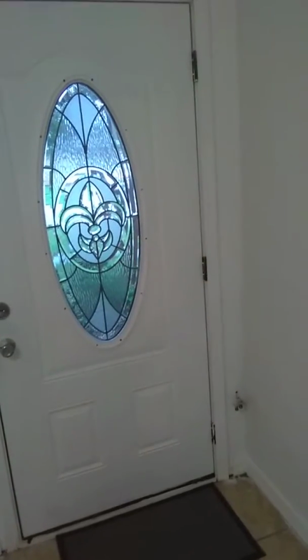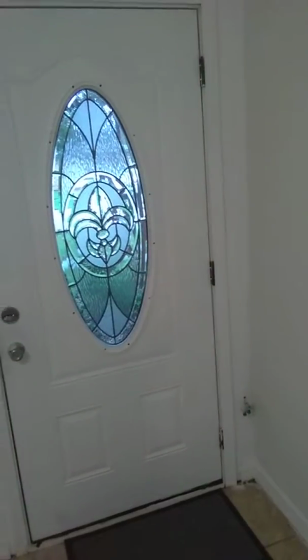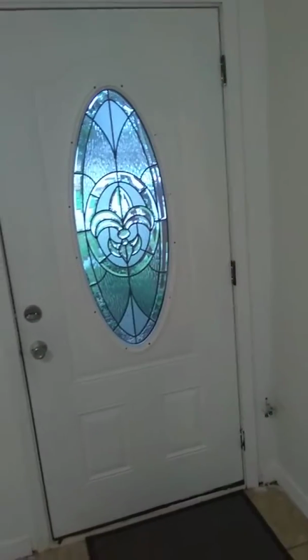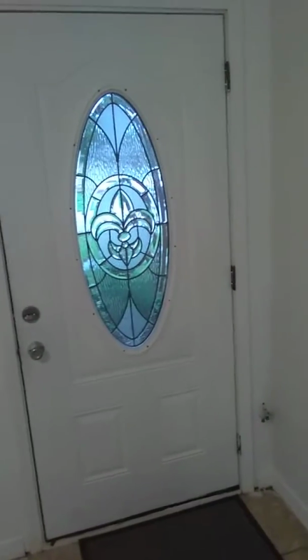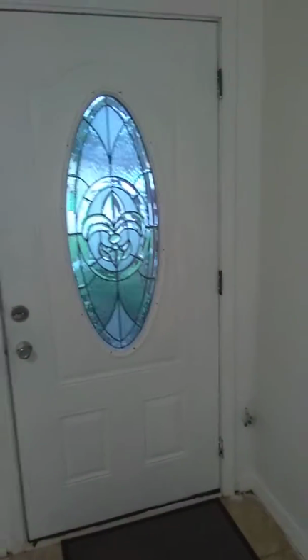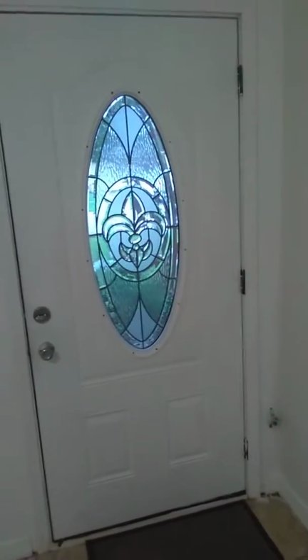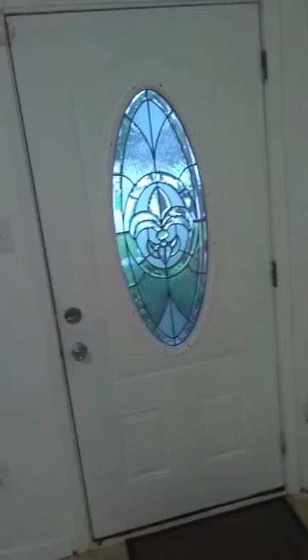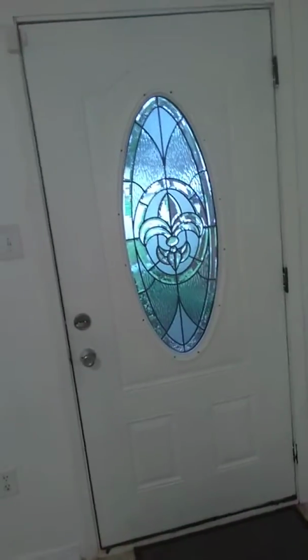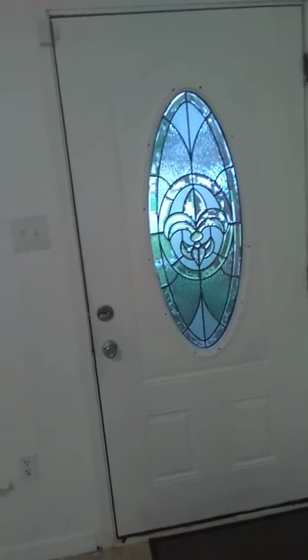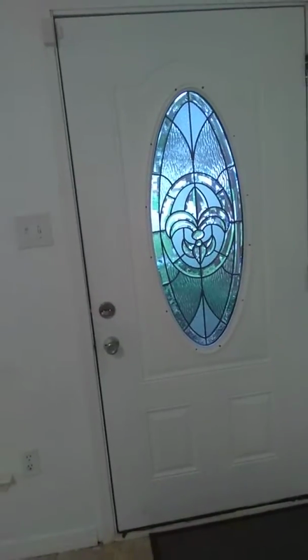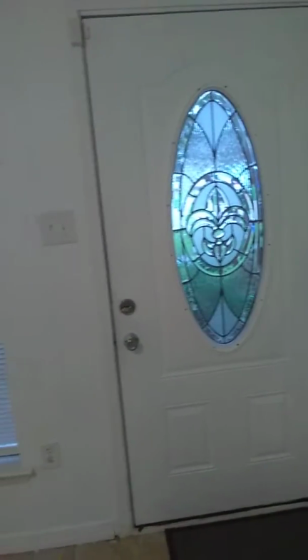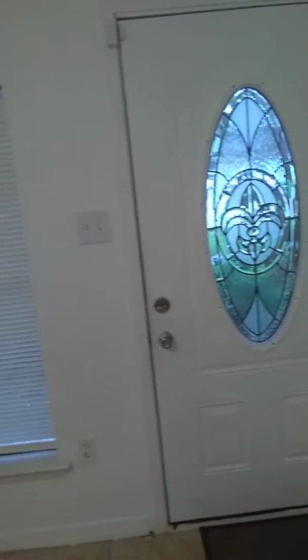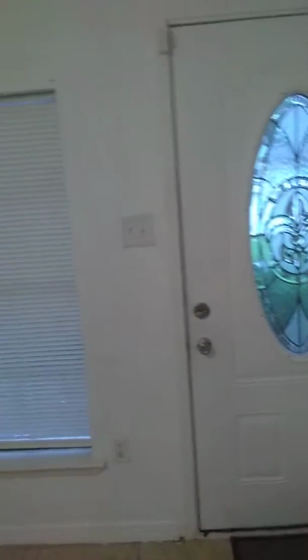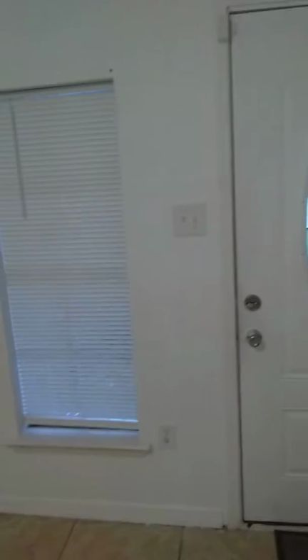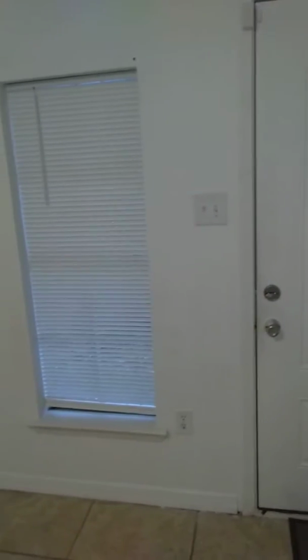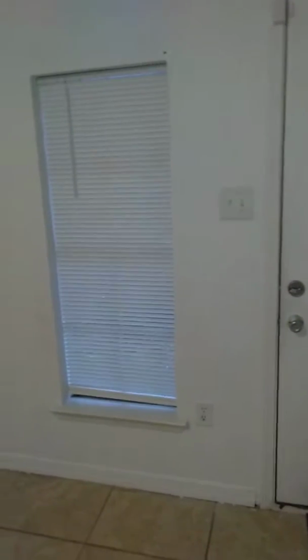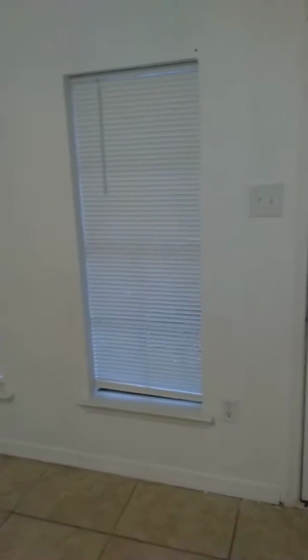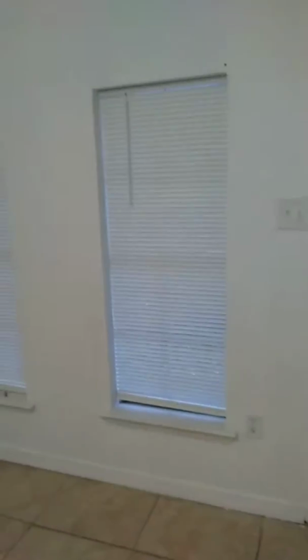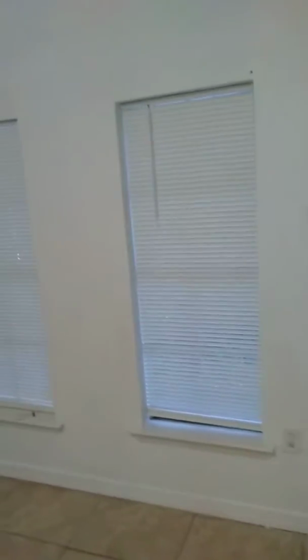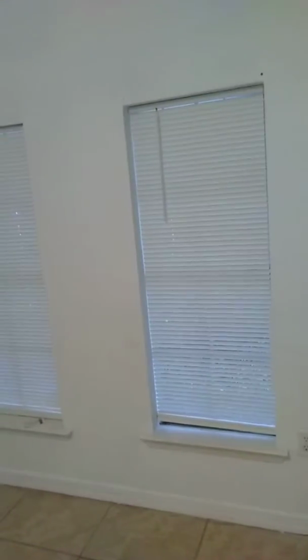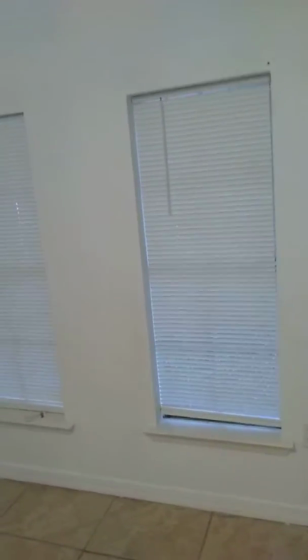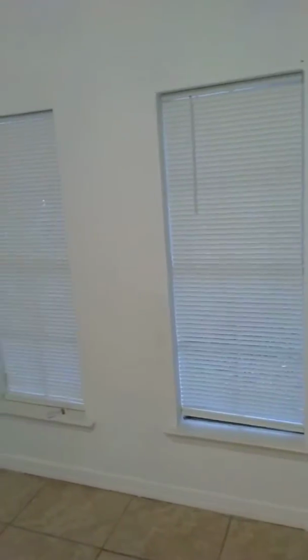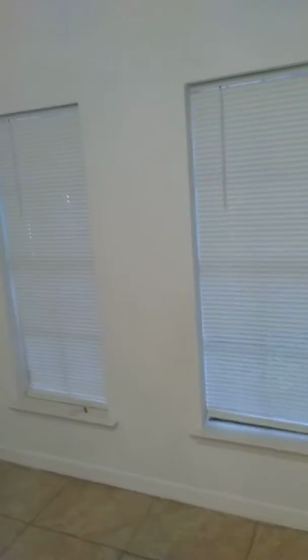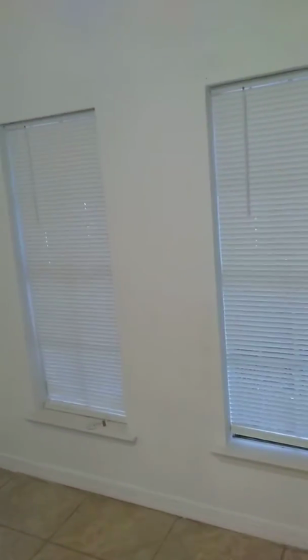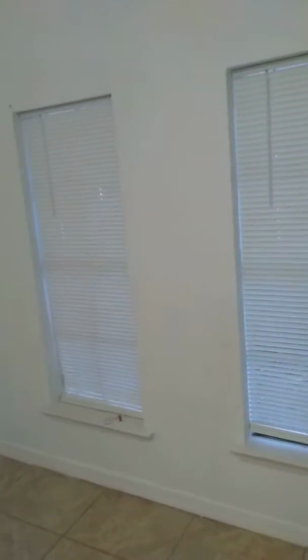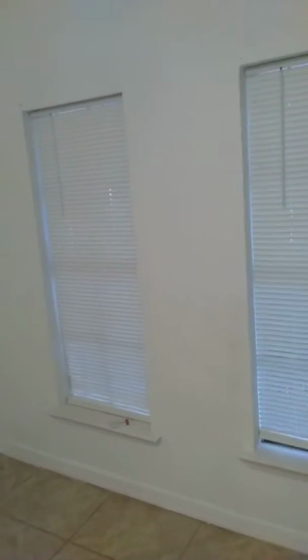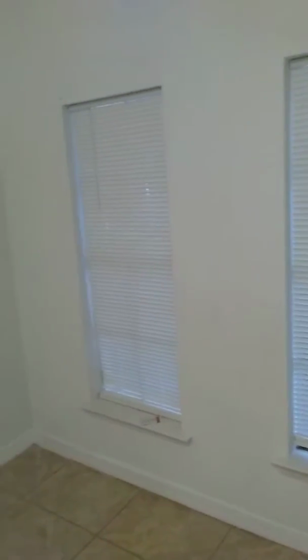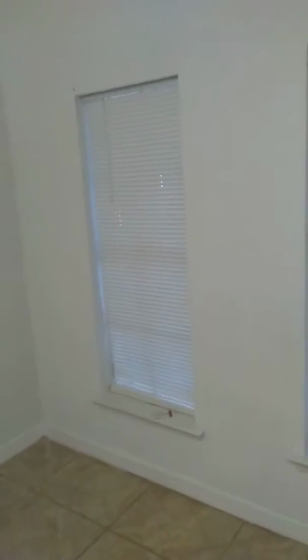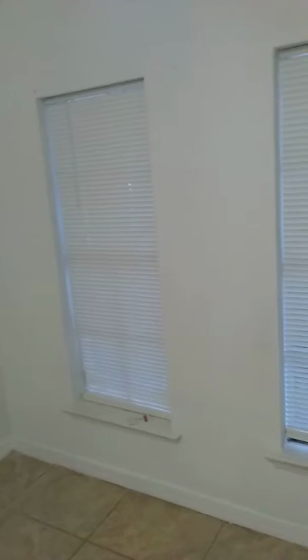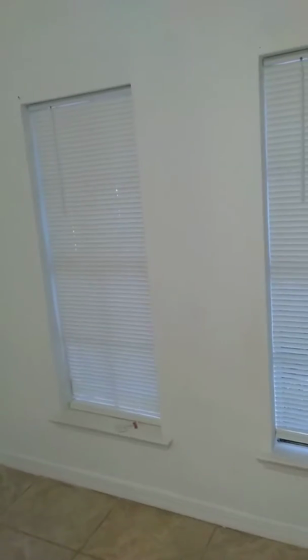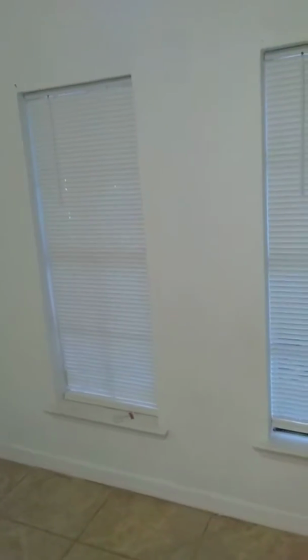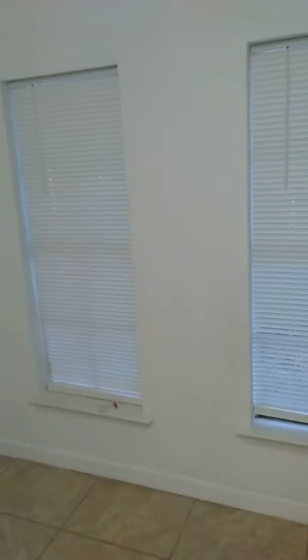Good morning everyone. I wanted to give you all a quick tour of my living room and my kitchen before I started painting. I figure if I do it now before the furniture comes up, it'll be a little easier.